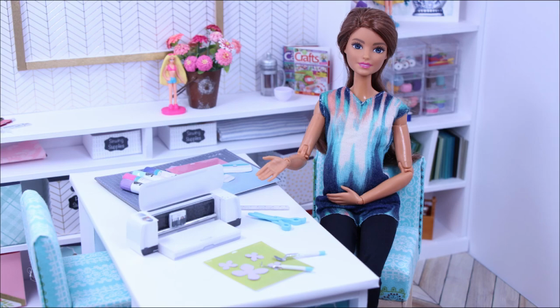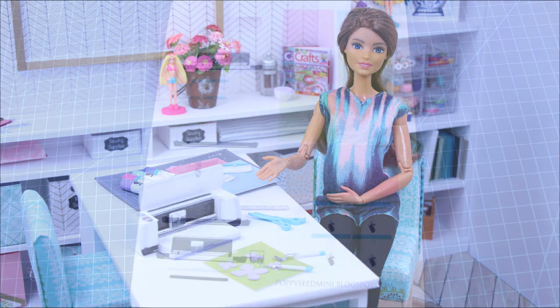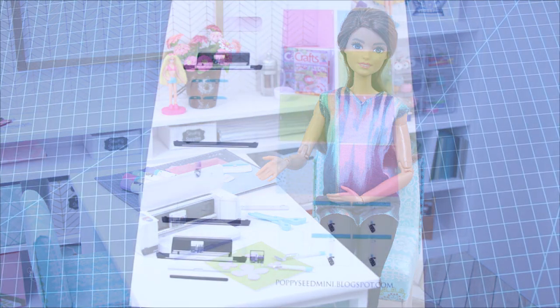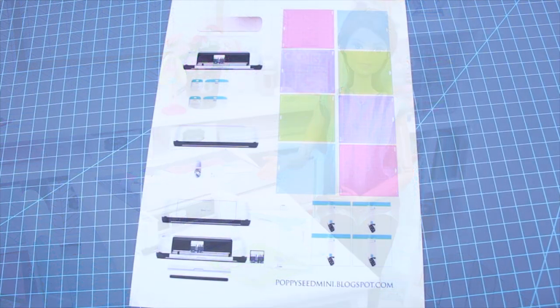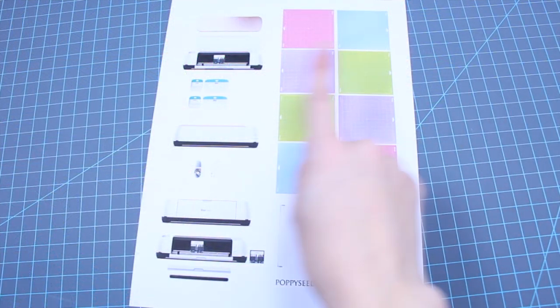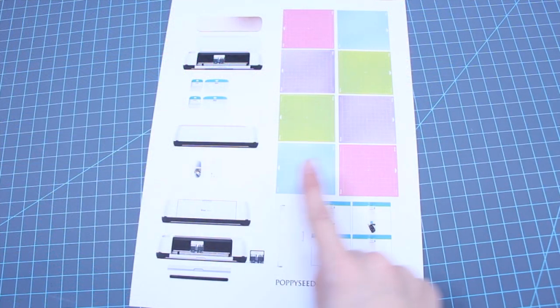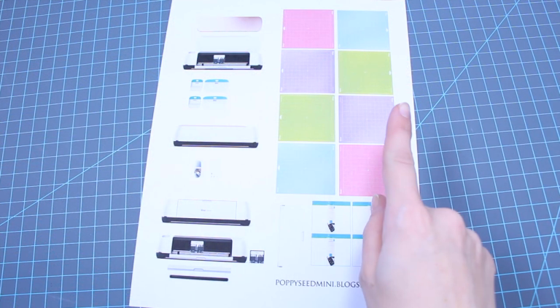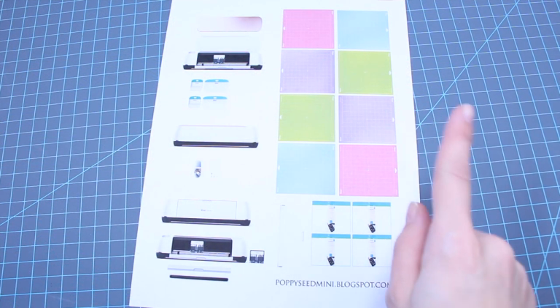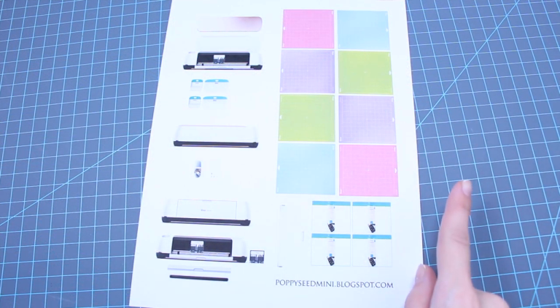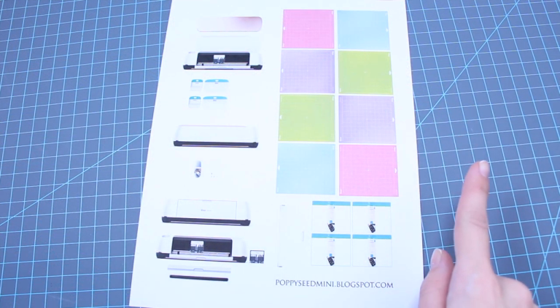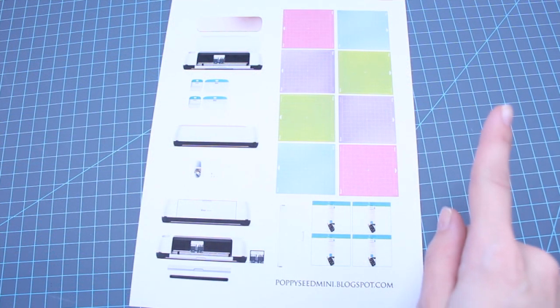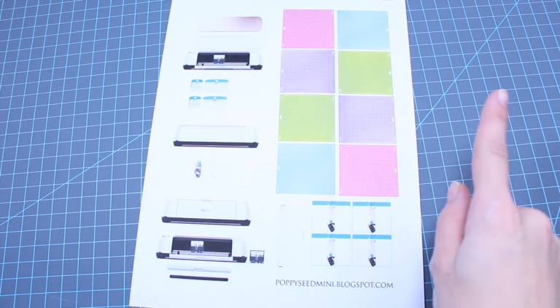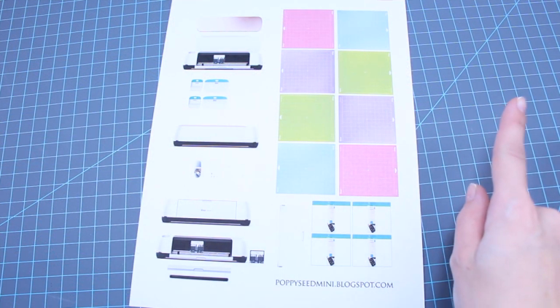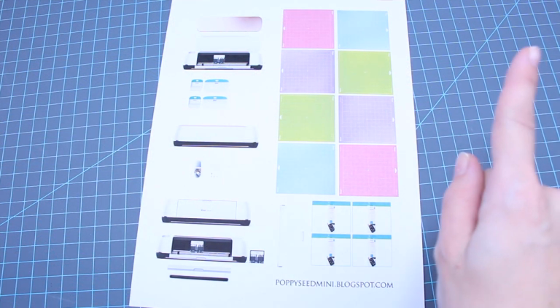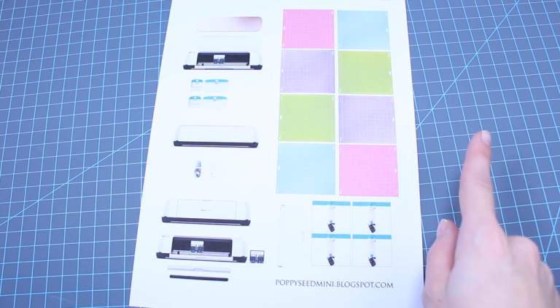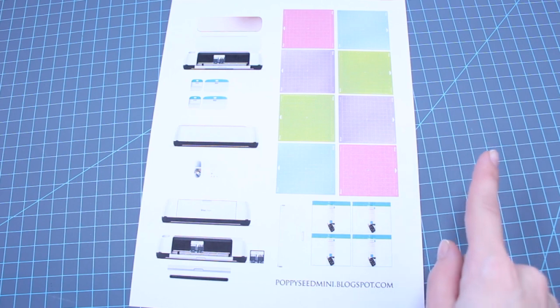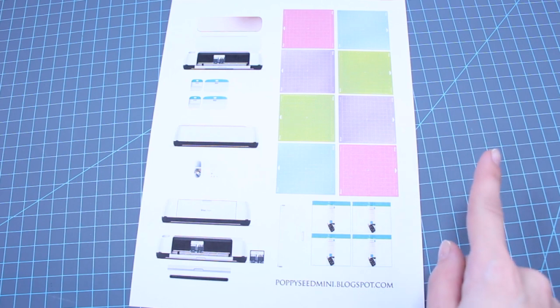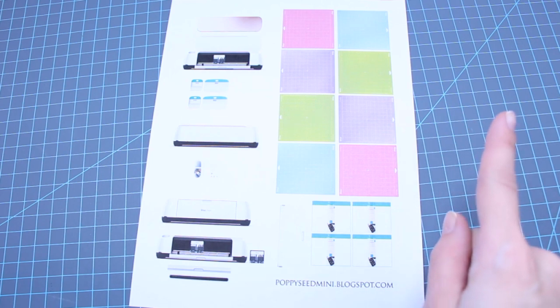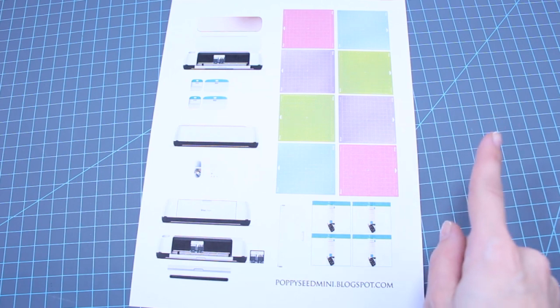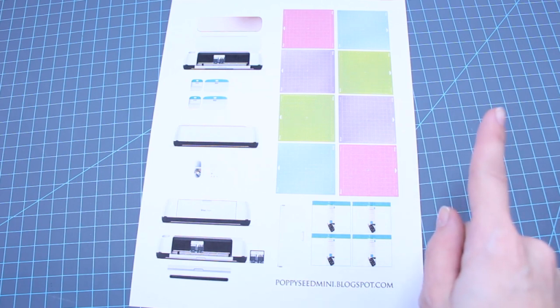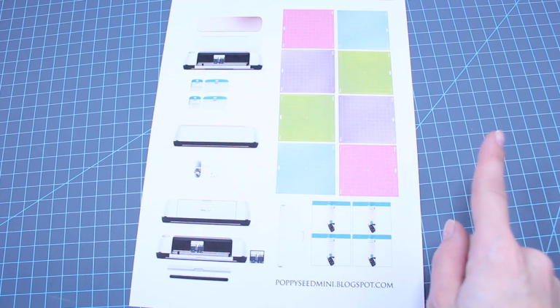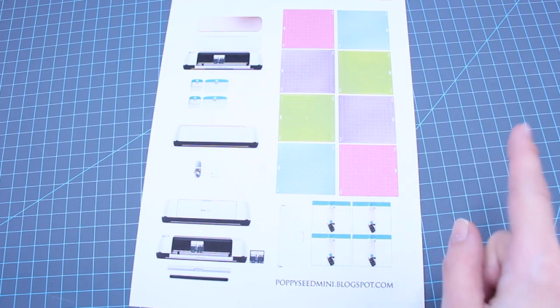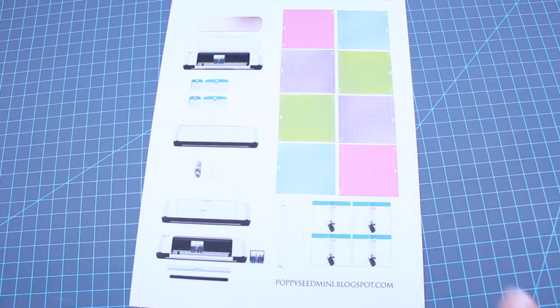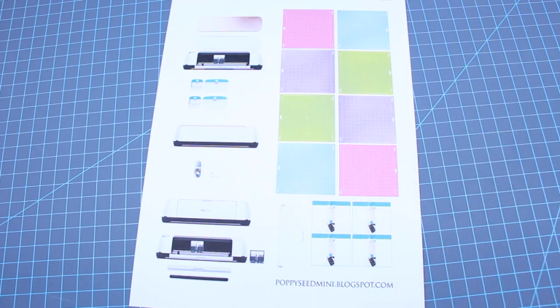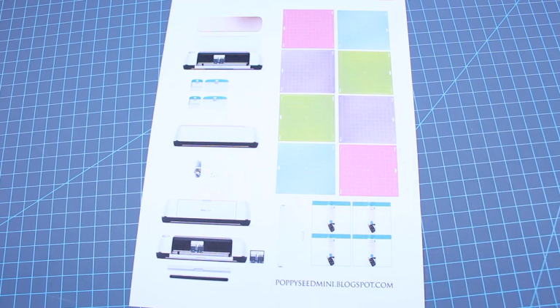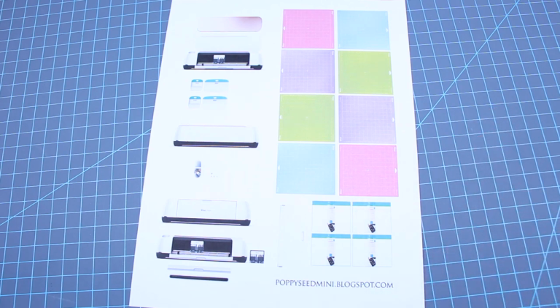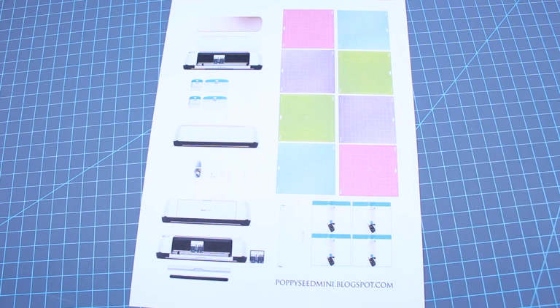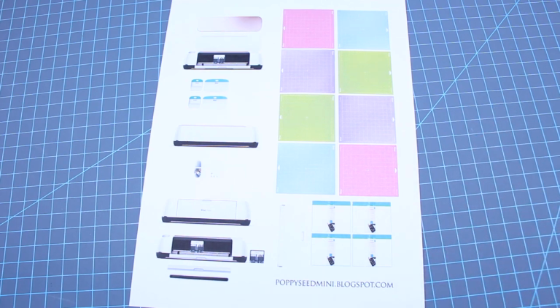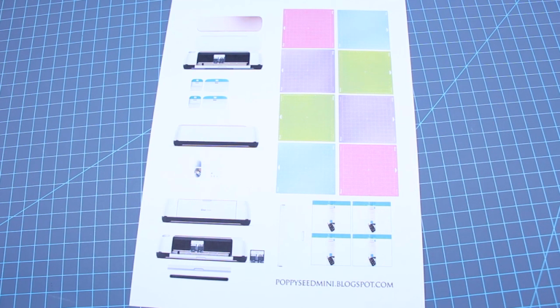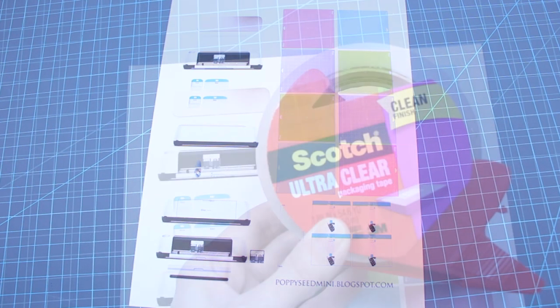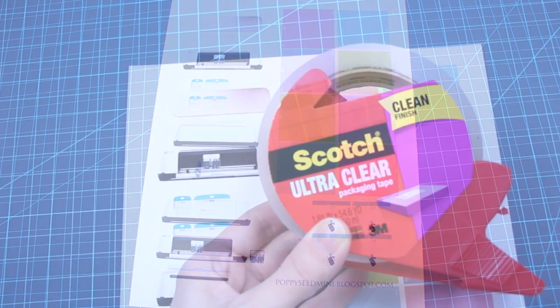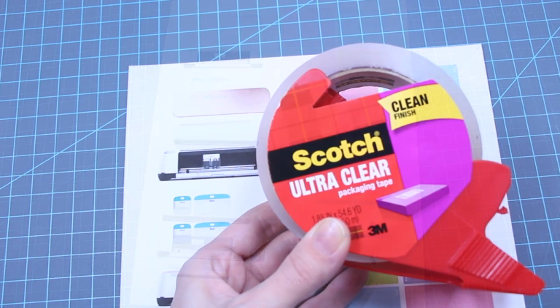To get the printable for this video, you can visit our blog at poppyseedmini.blogspot.com. I suggest printing on cardstock for the best results.